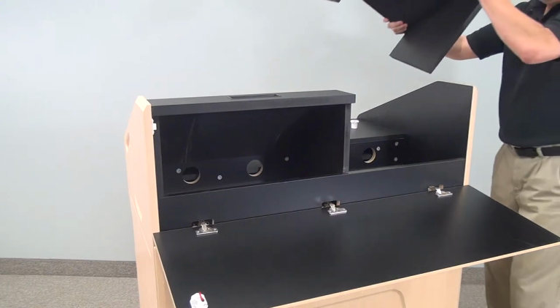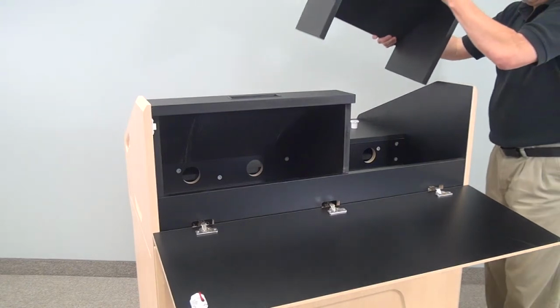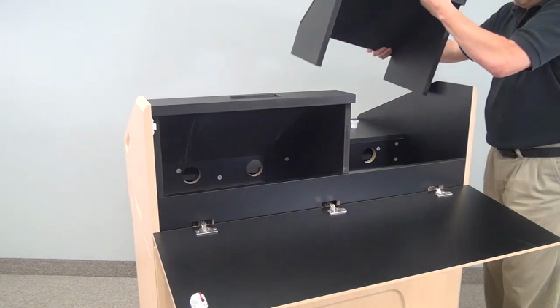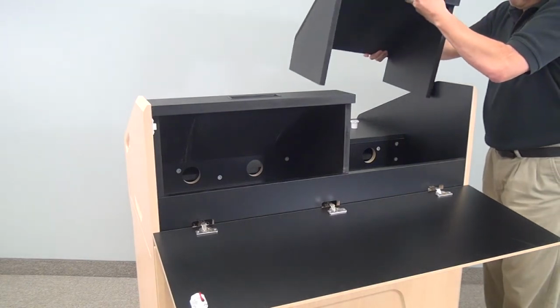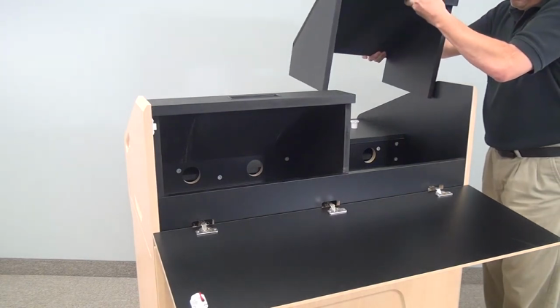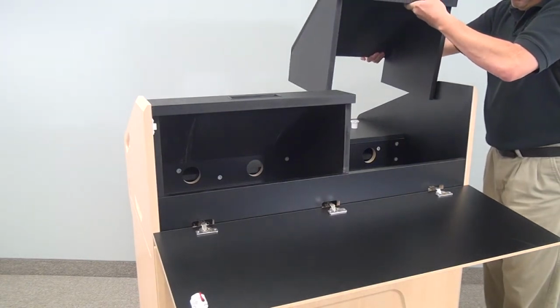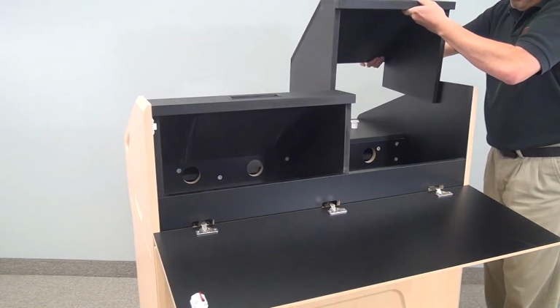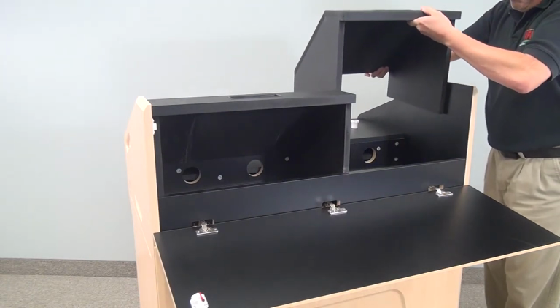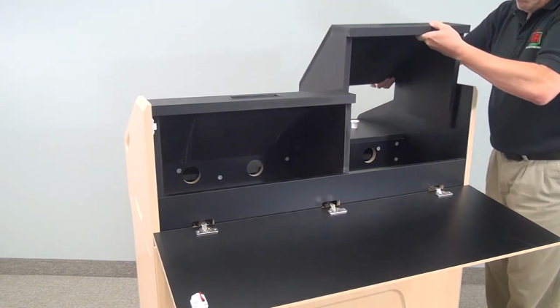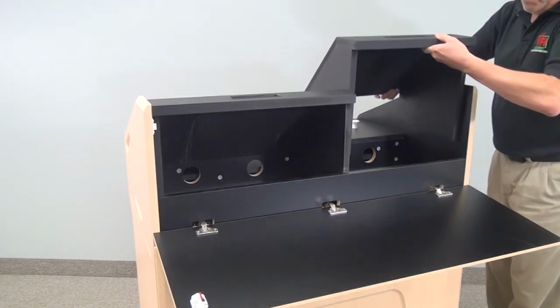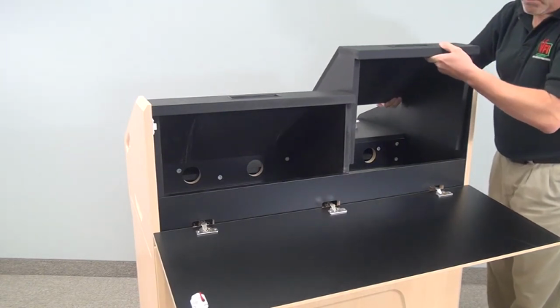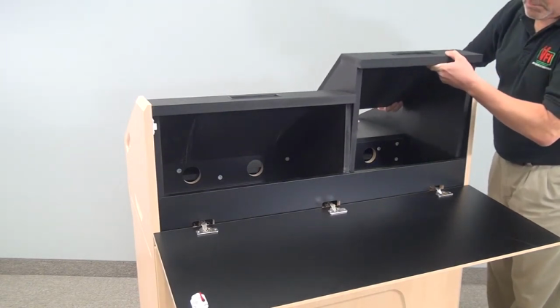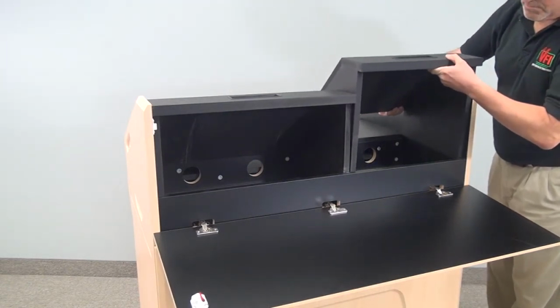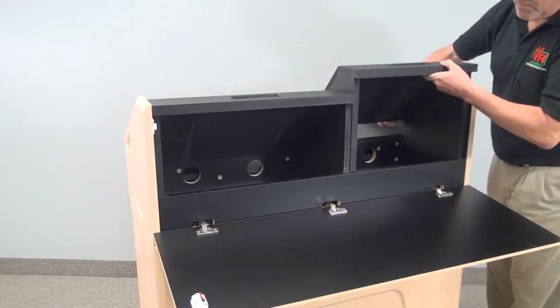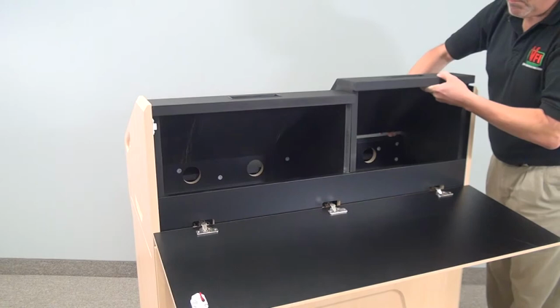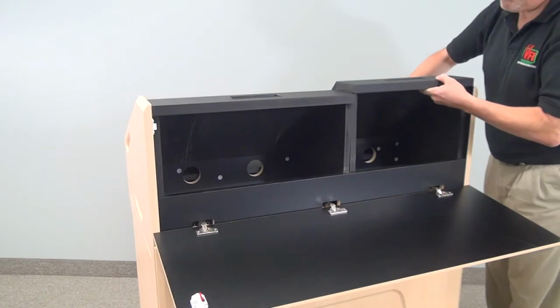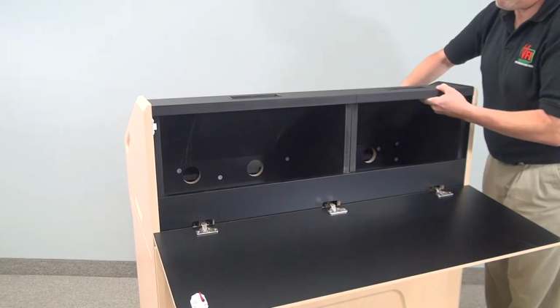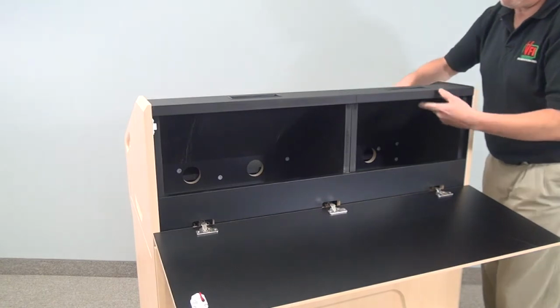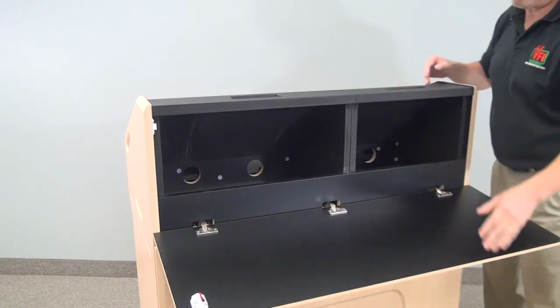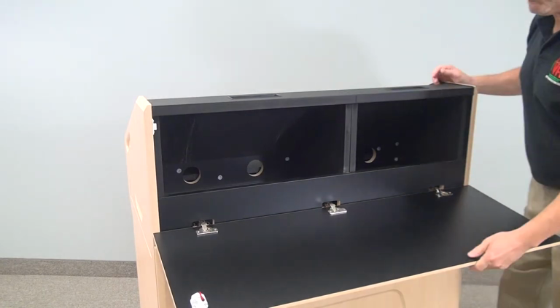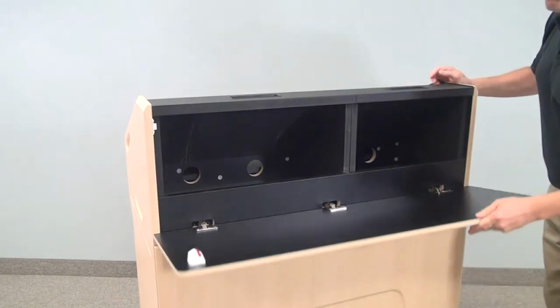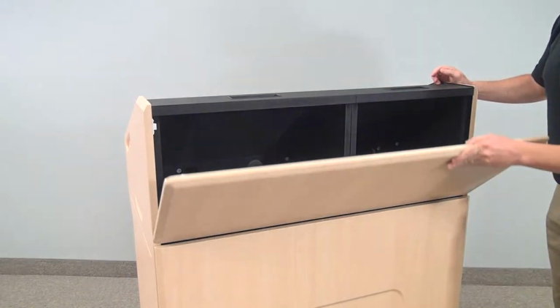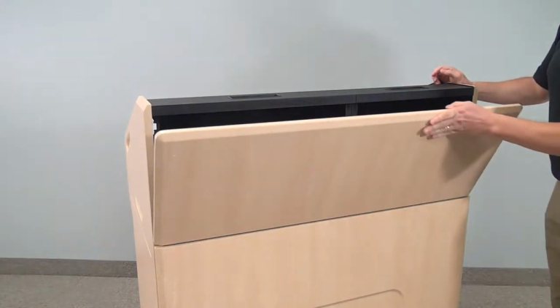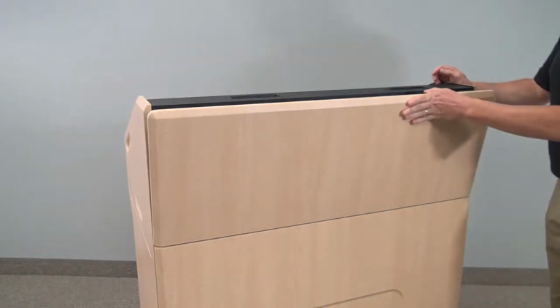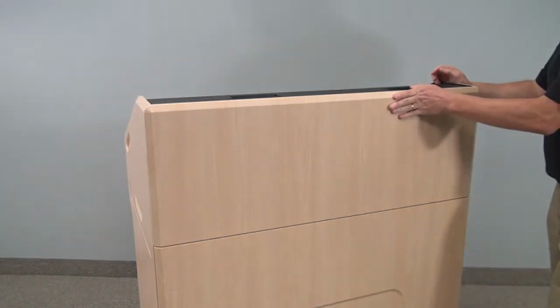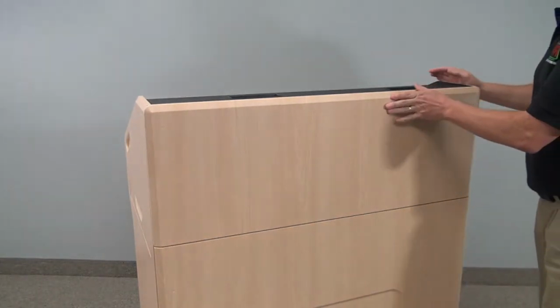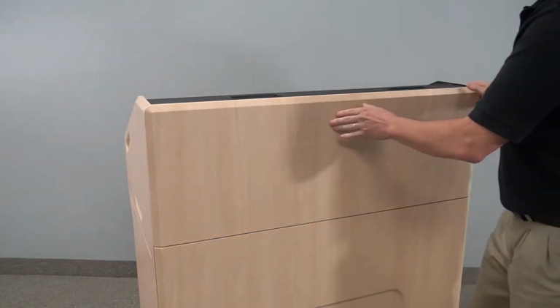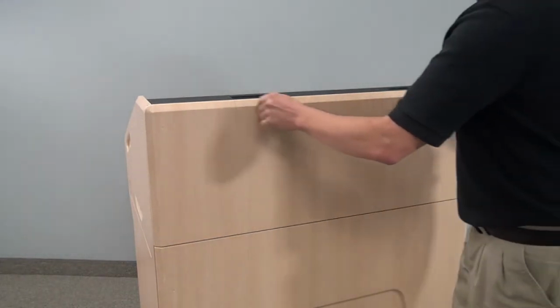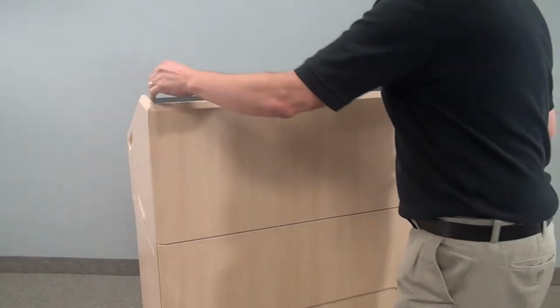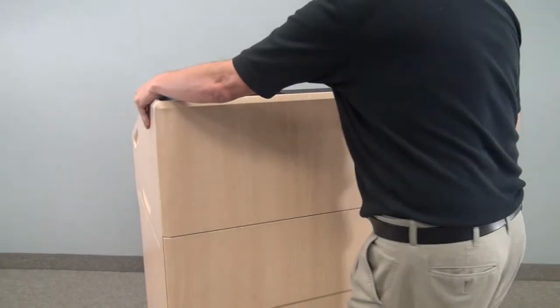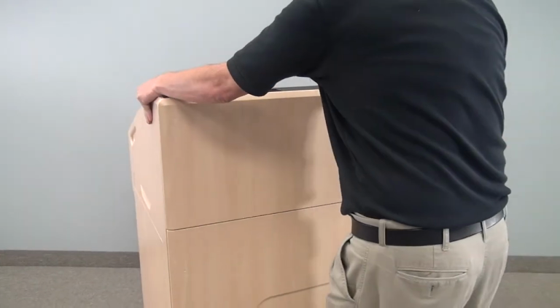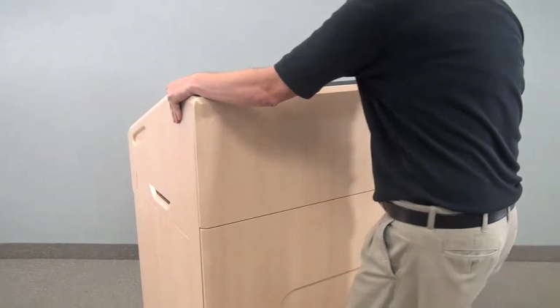Part of VFI's offering is that we will pre-cut these units so your electronics, when the unit arrives on site, just pops into the podium and you're done.